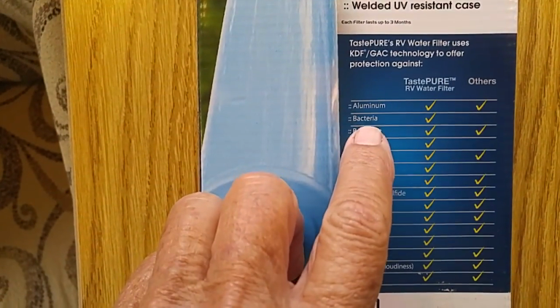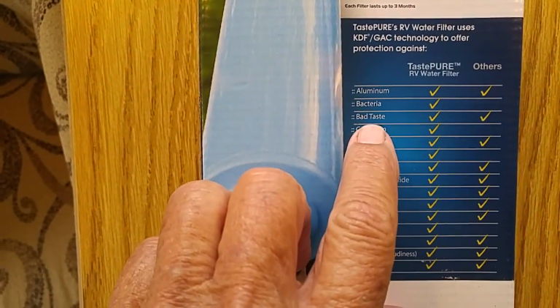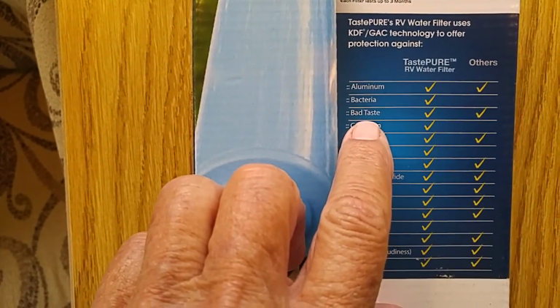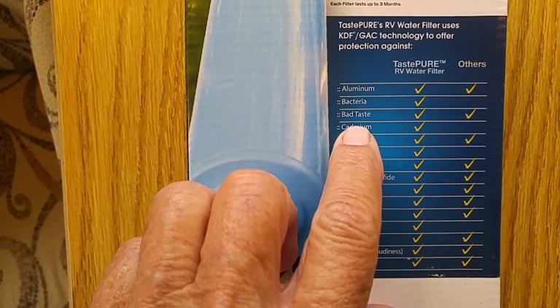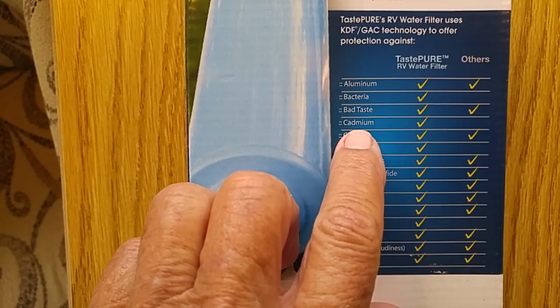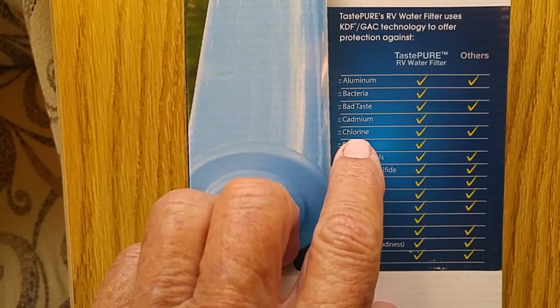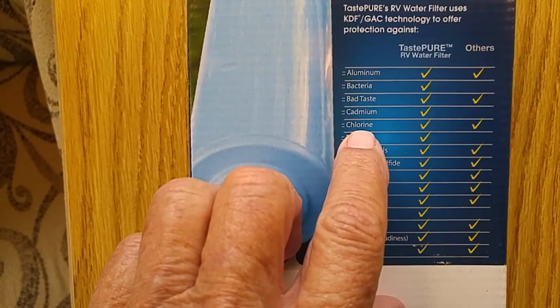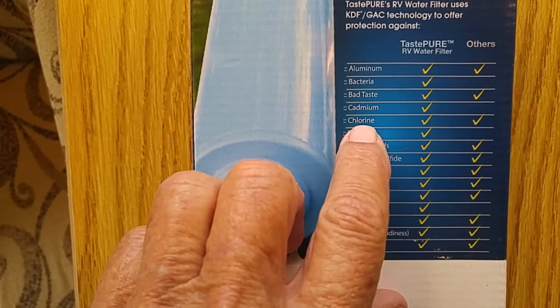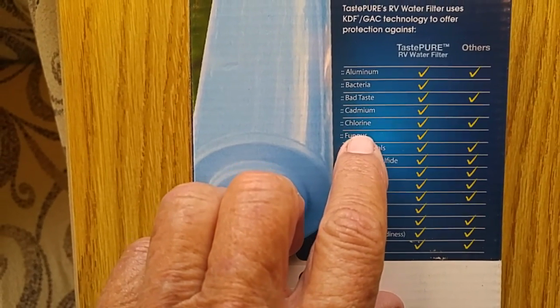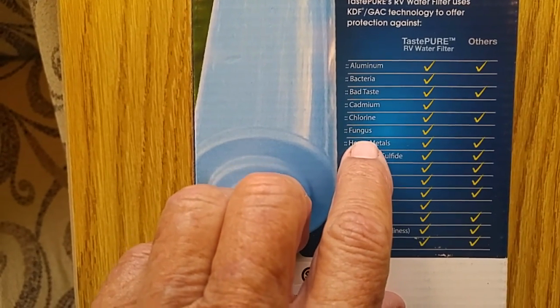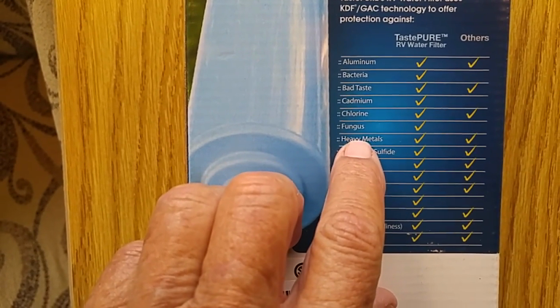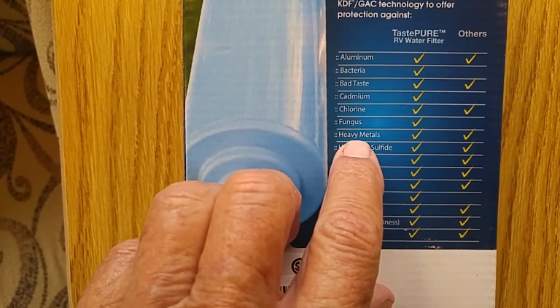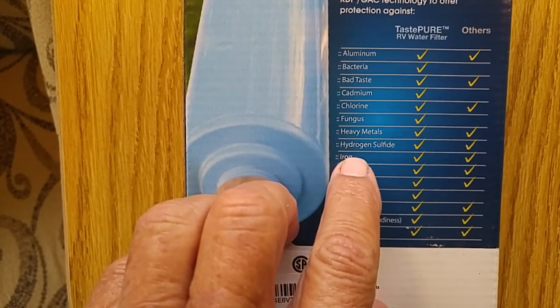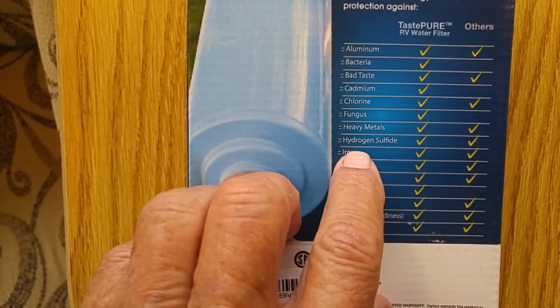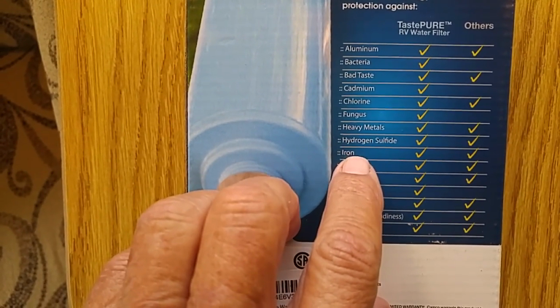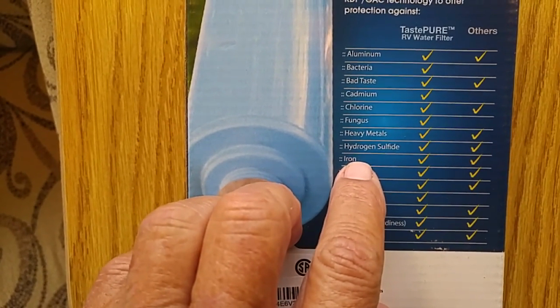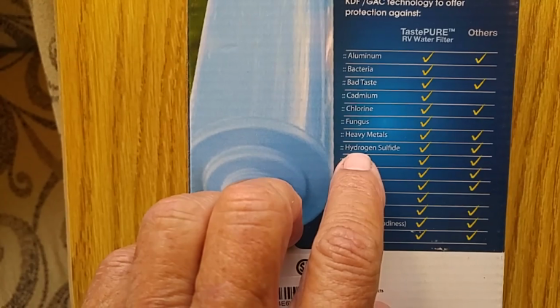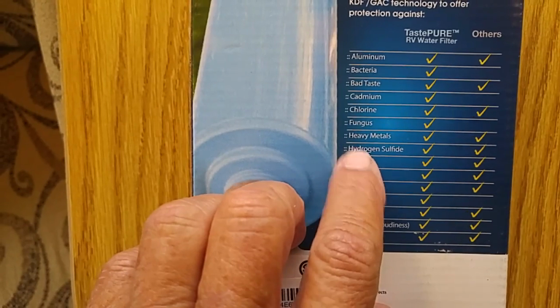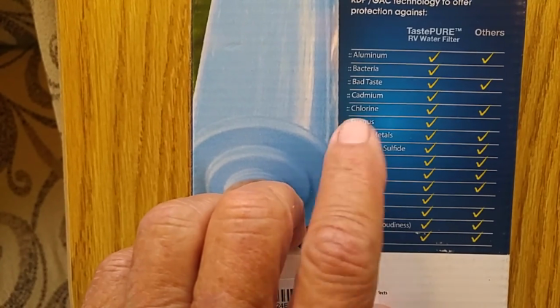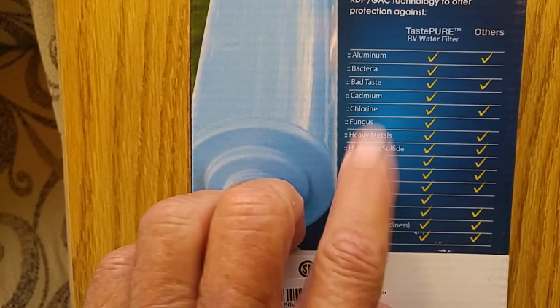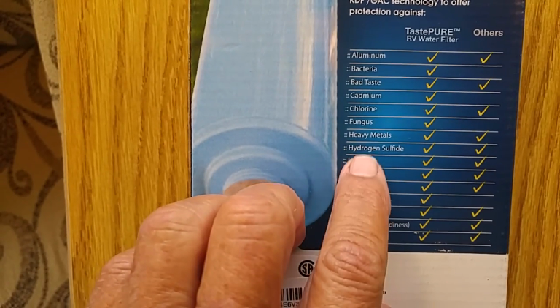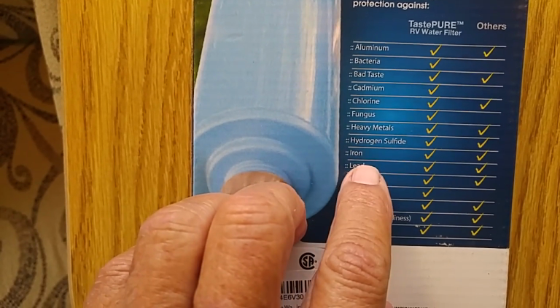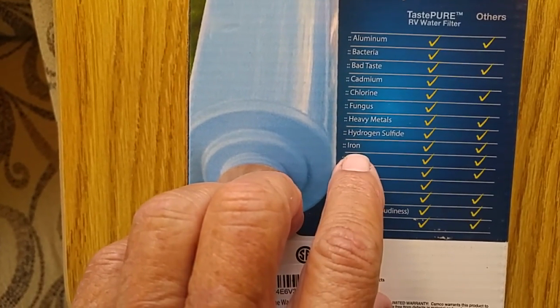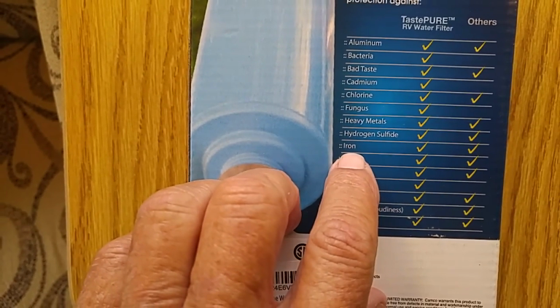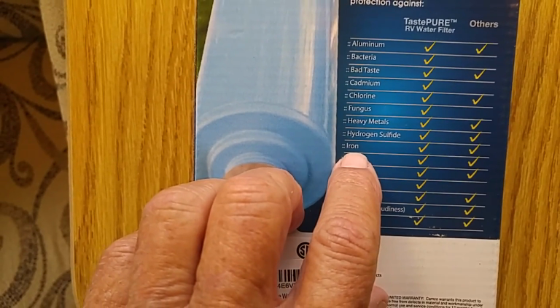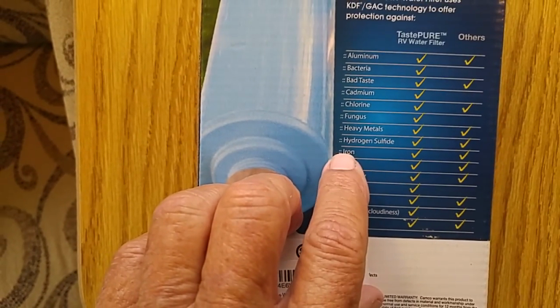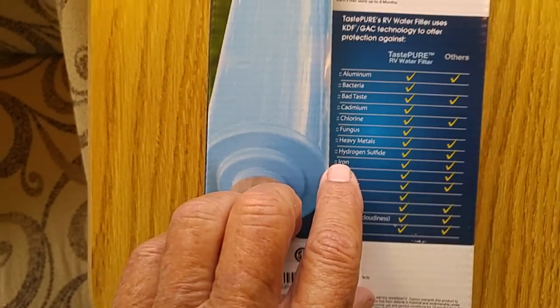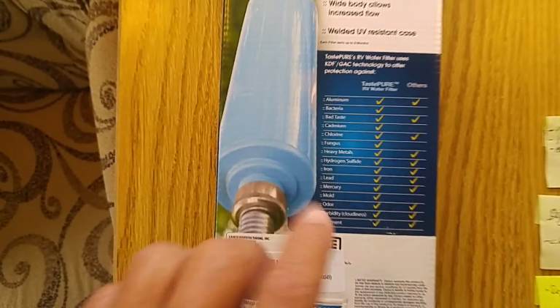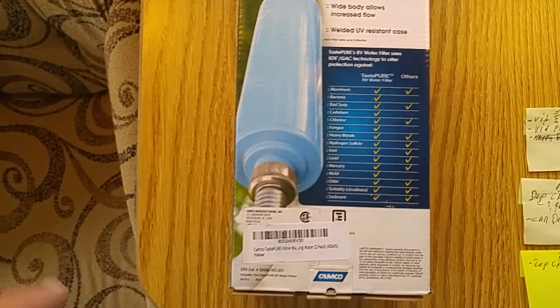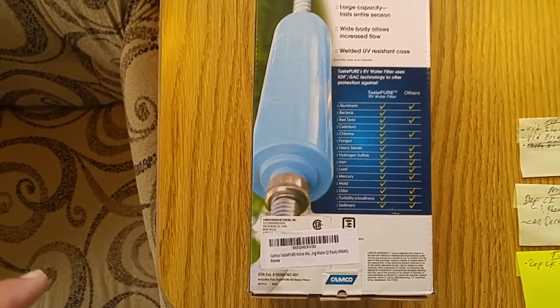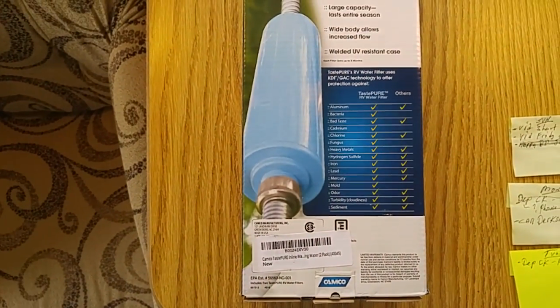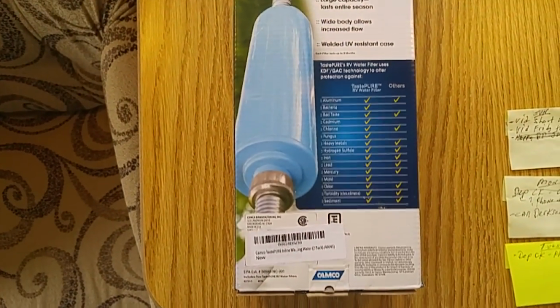It says: aluminum, bacteria, bad taste, cadmium, chlorine, fungus, heavy metals, hydrogen sulfide — that's H2S, but it doesn't do too good on that. Iron it does pretty good on, because I've had it before, and that's really the reason I got it this time.